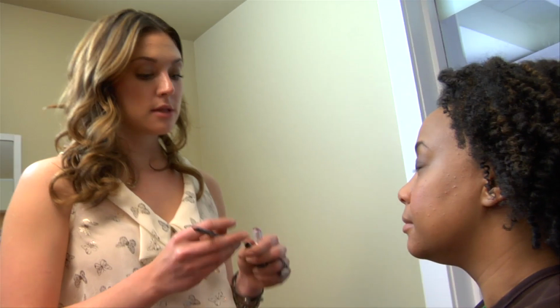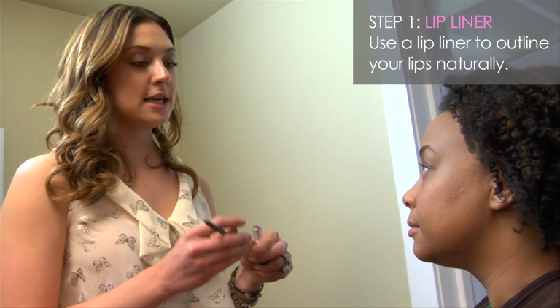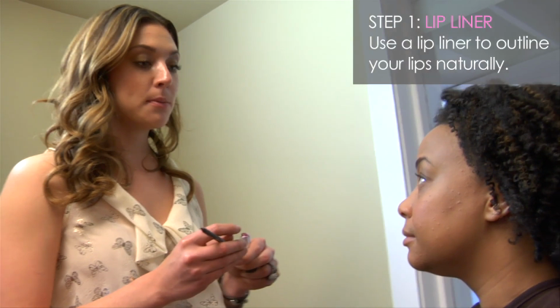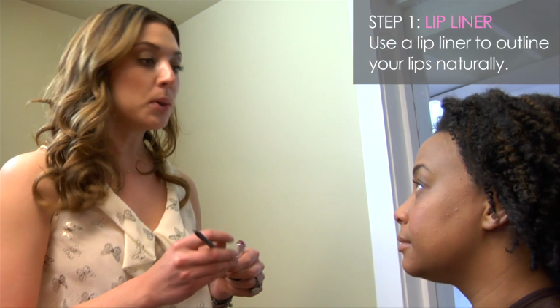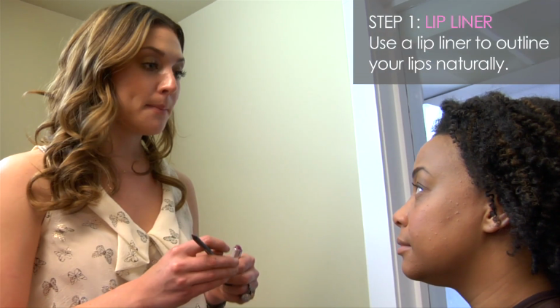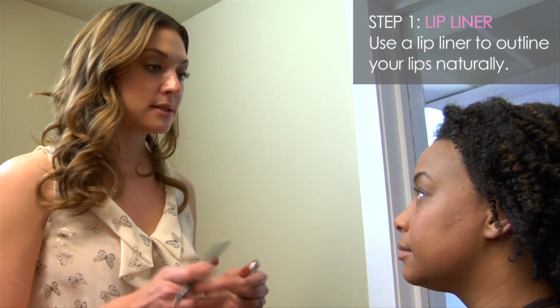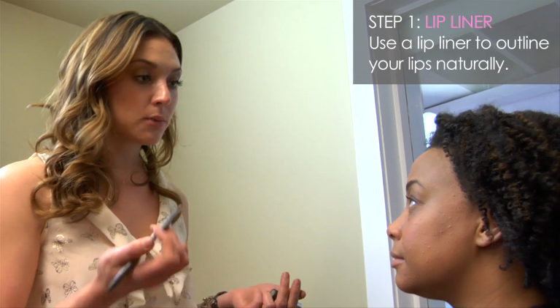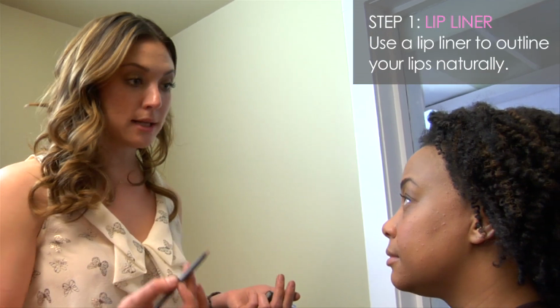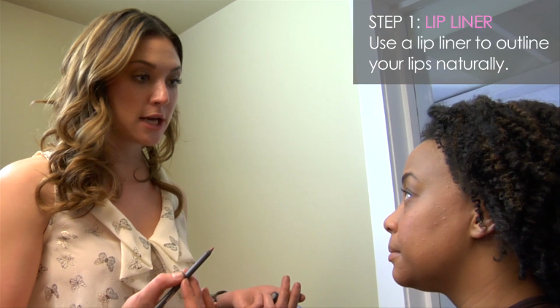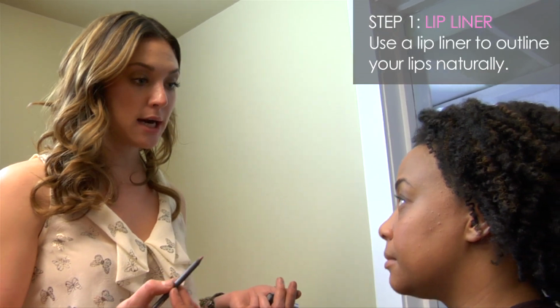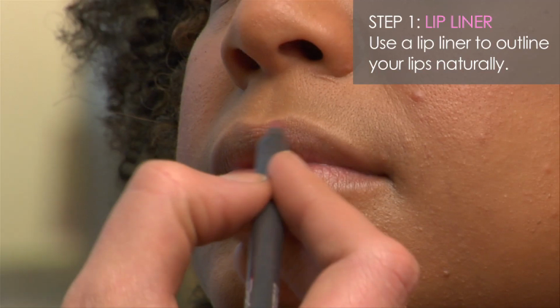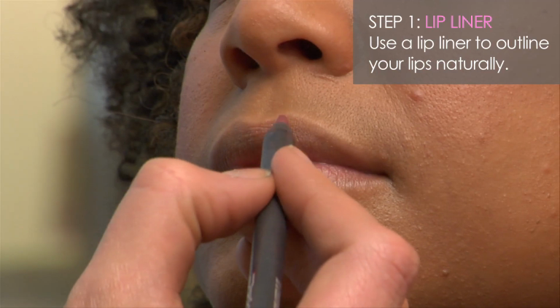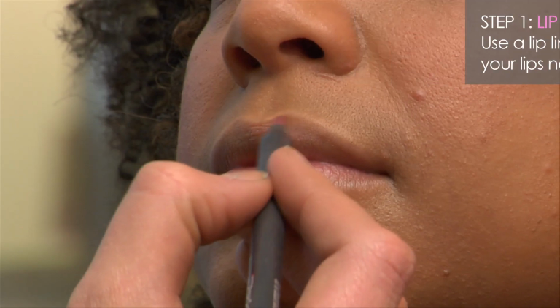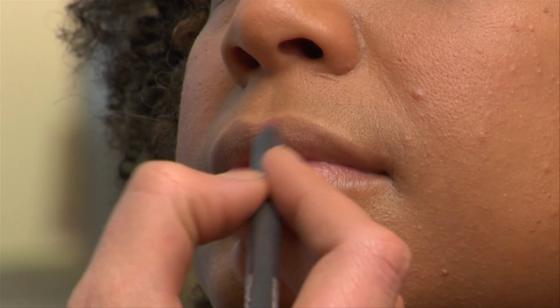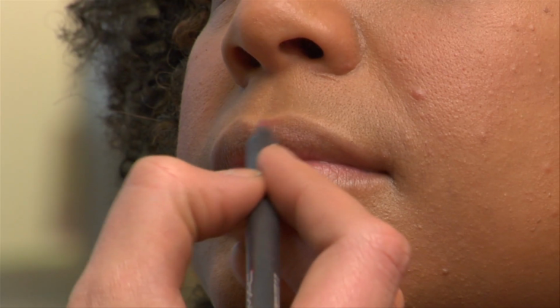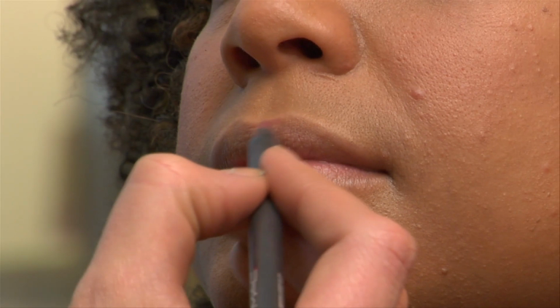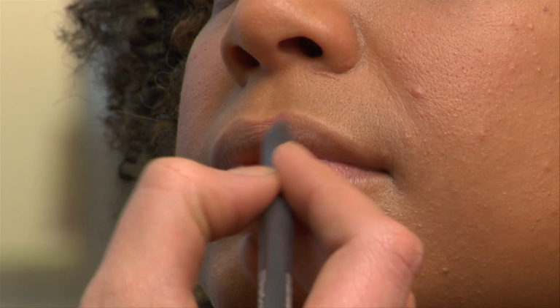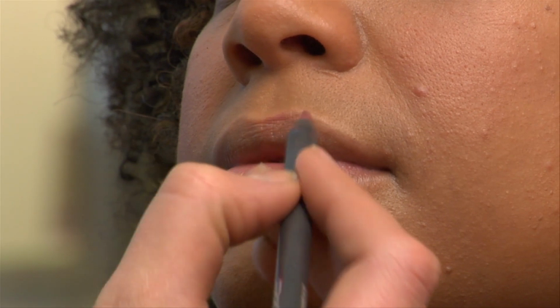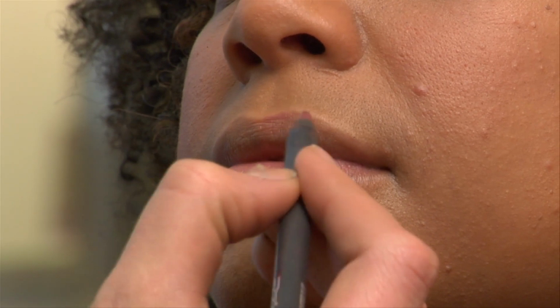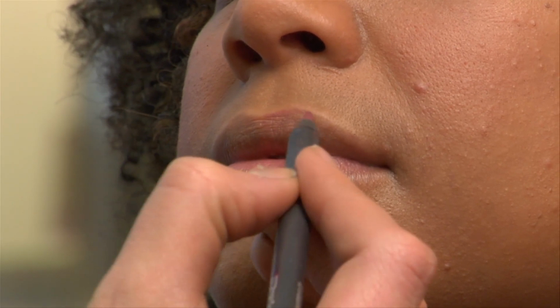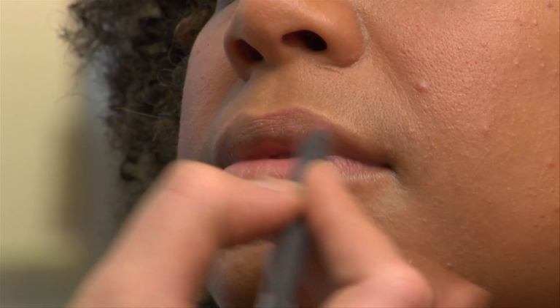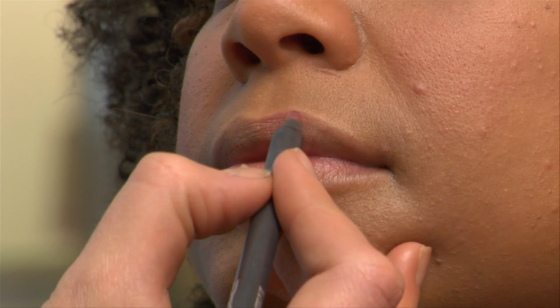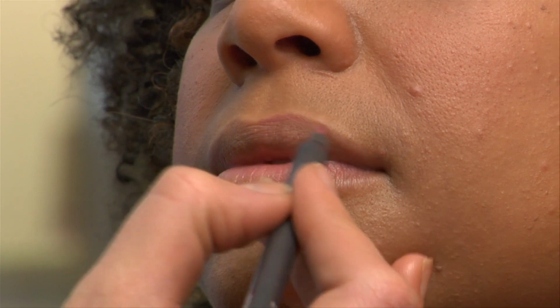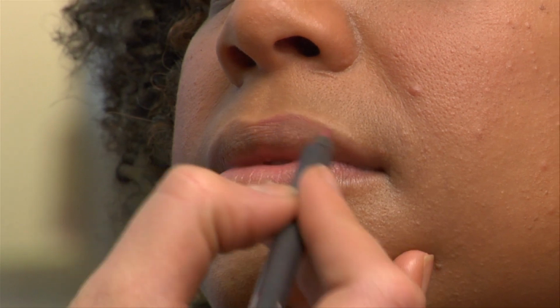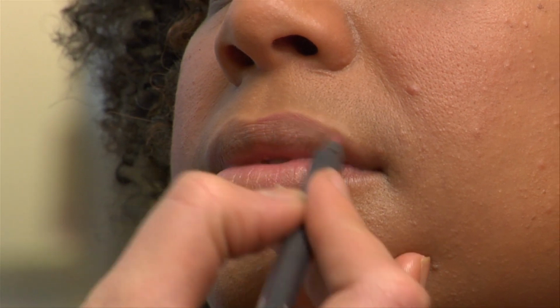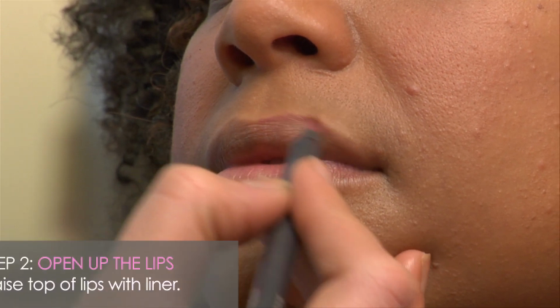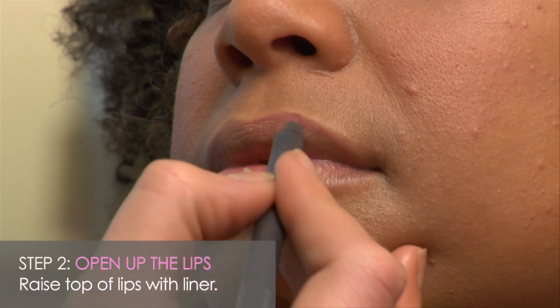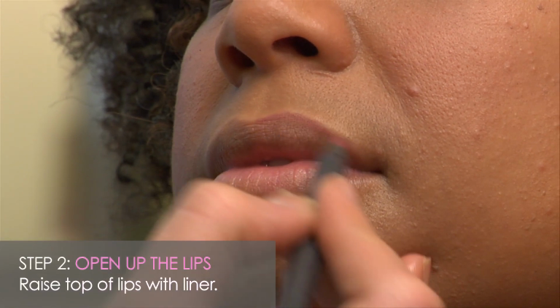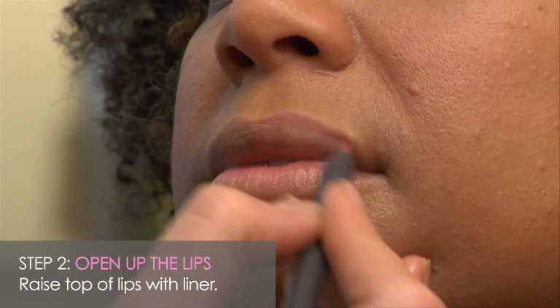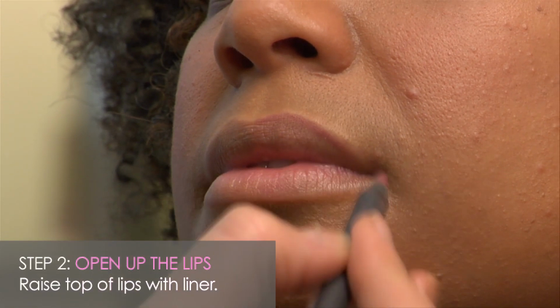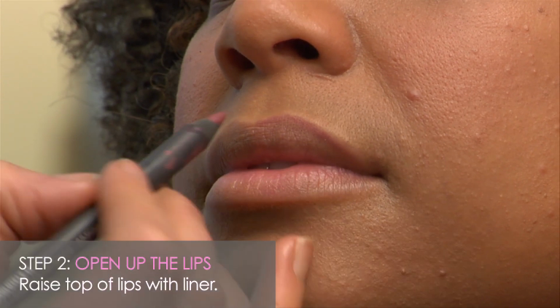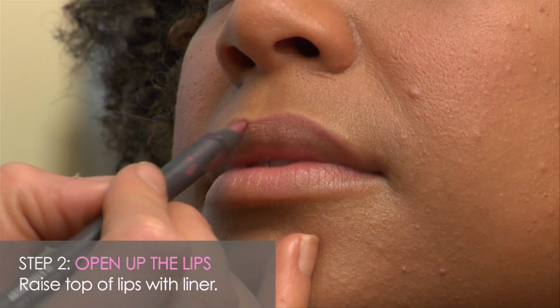The key to a bold lip is to start out with a lip liner. You want to go ahead and outline the lip naturally and then go back and even it up. So the right side of your lip I'm going to raise up just a little bit.